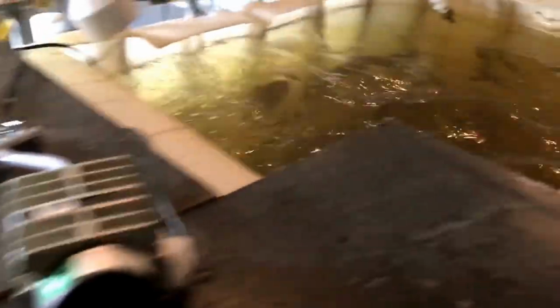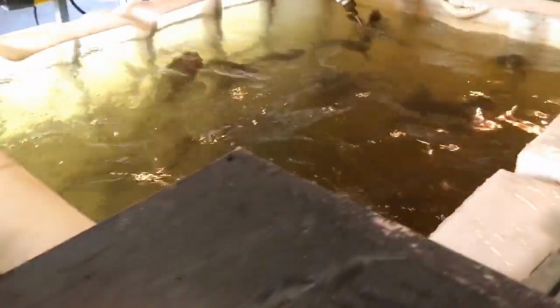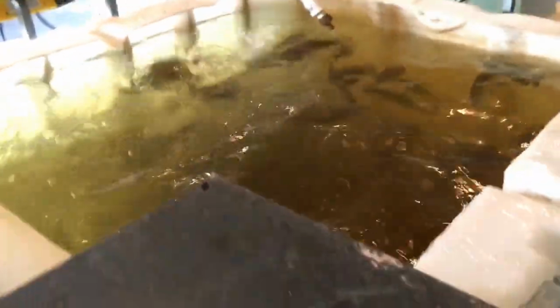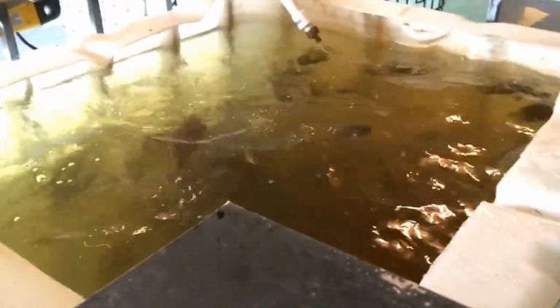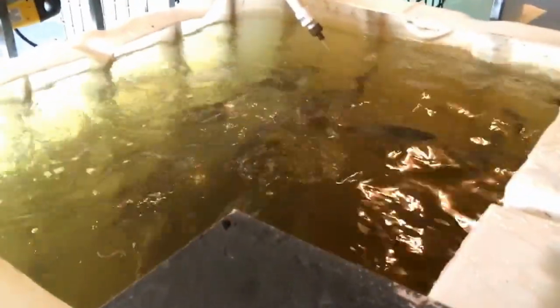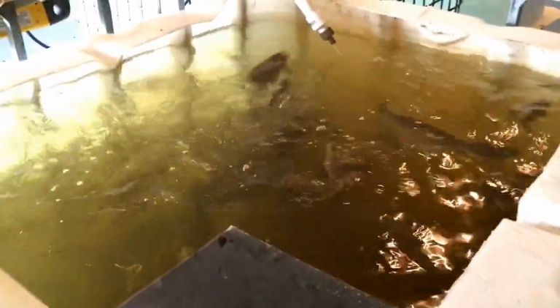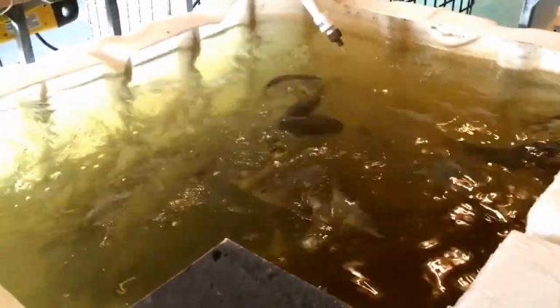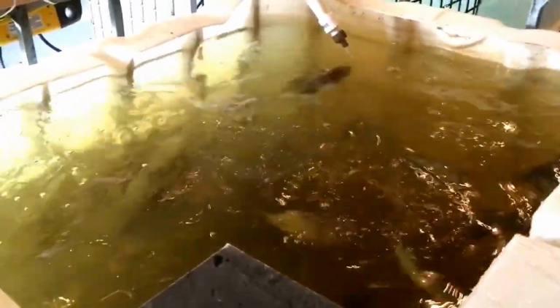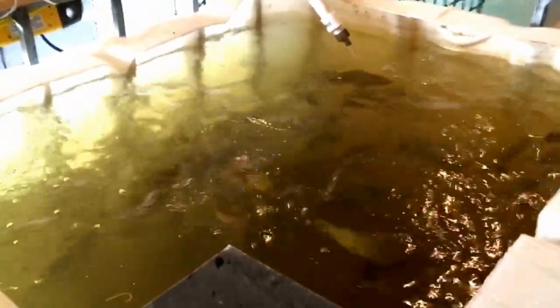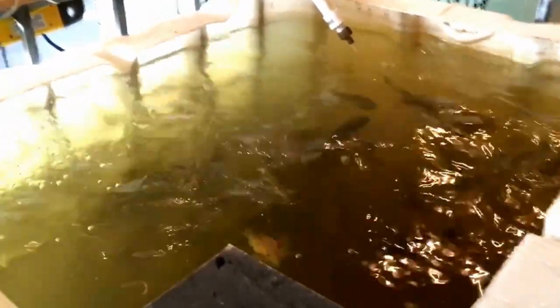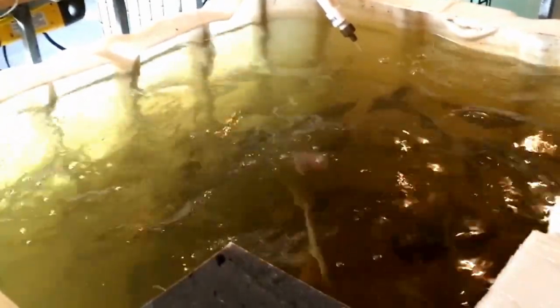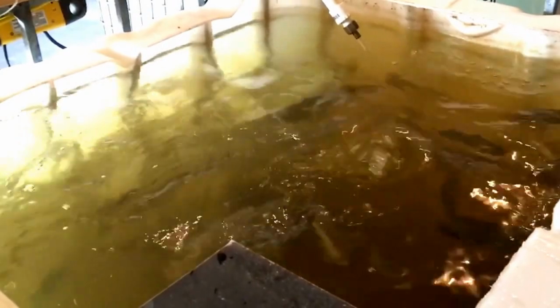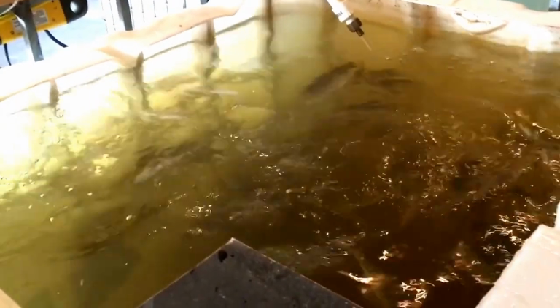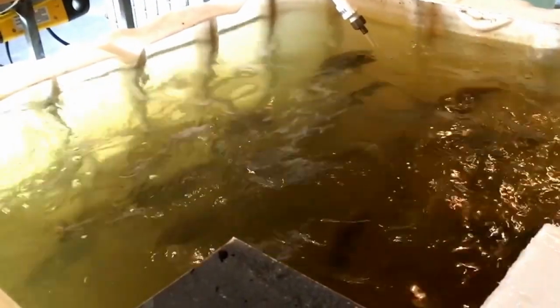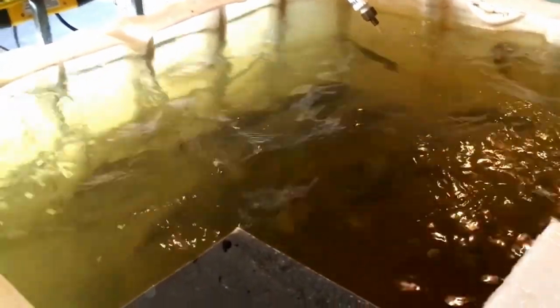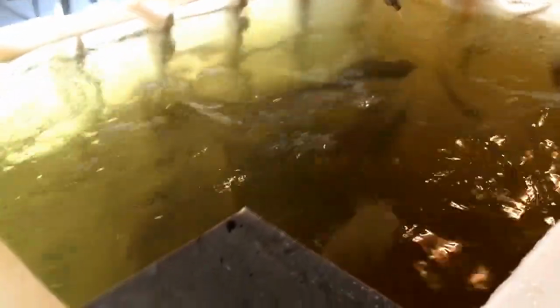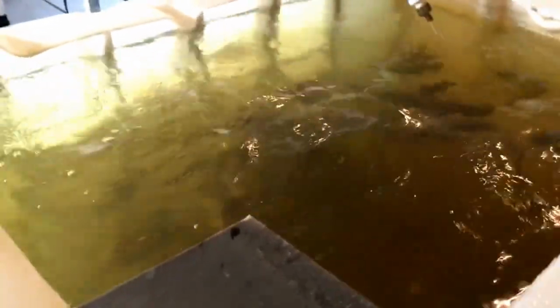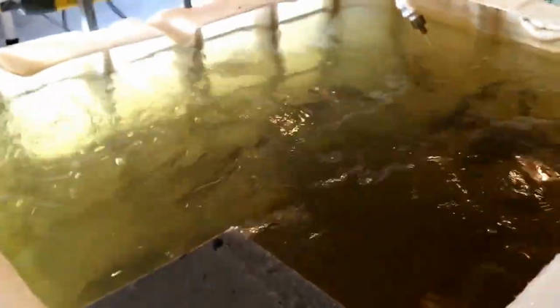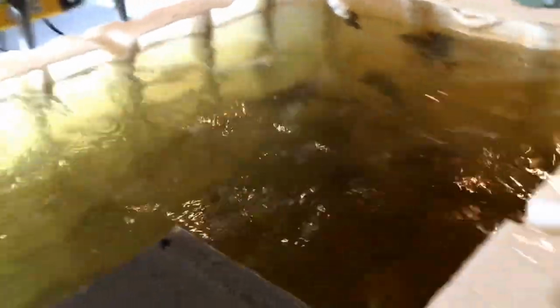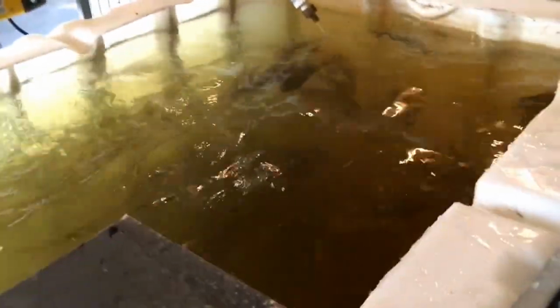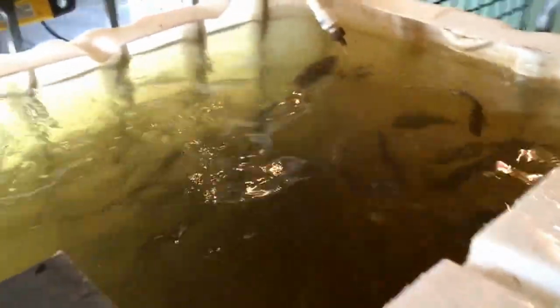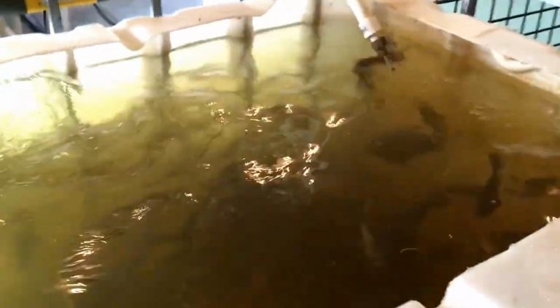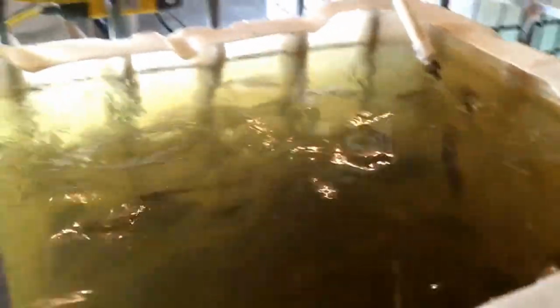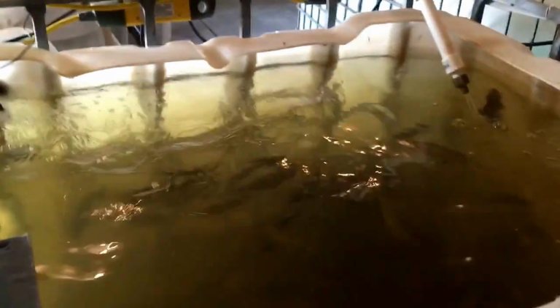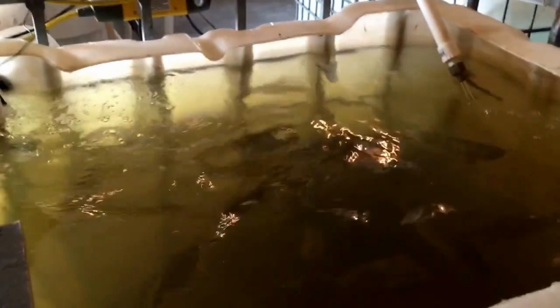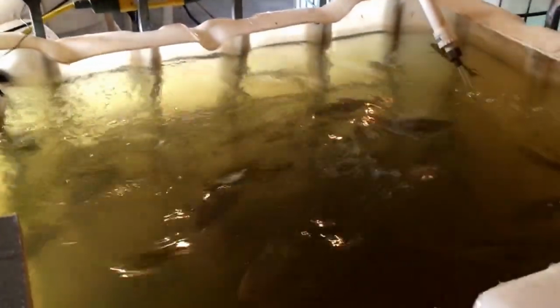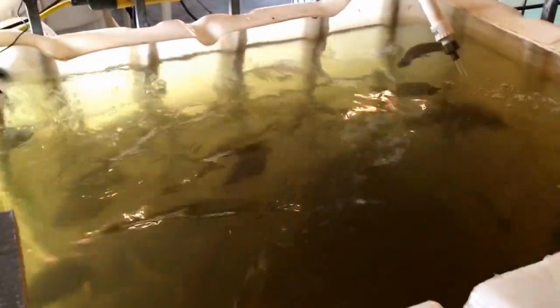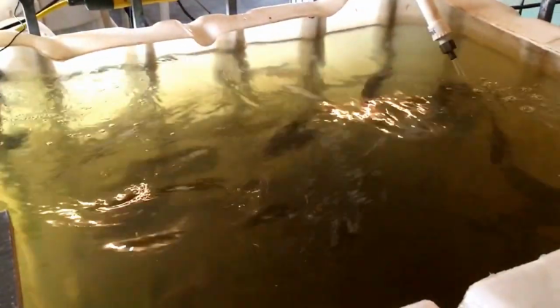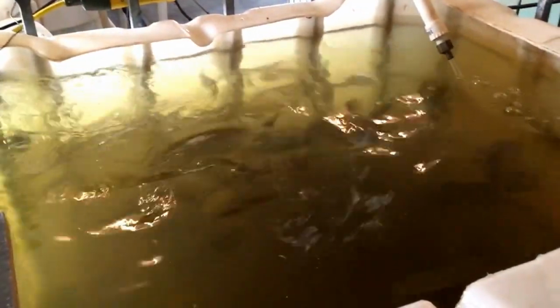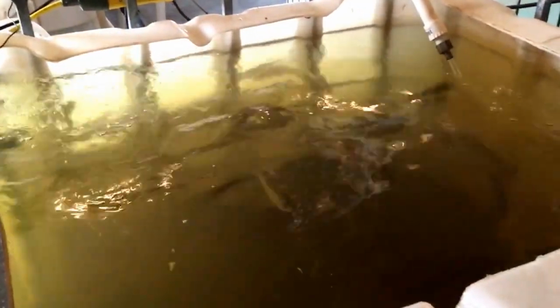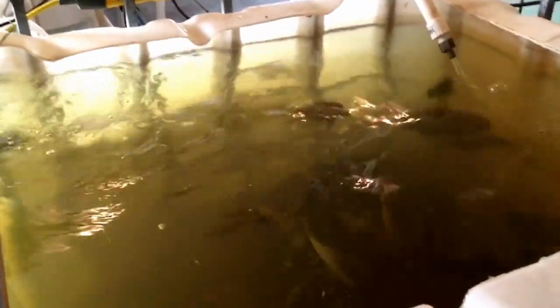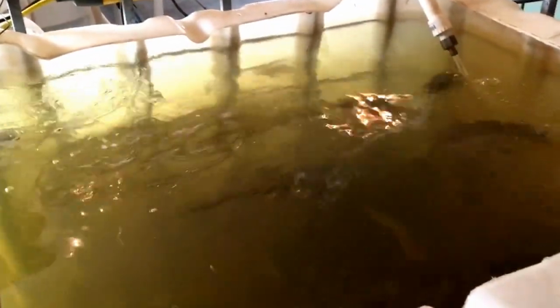I'm no professional, you guys. These fish should be a lot bigger, I'm sure. I just could not afford and I just could not keep the water temperature as hot or as warm as they would need it.